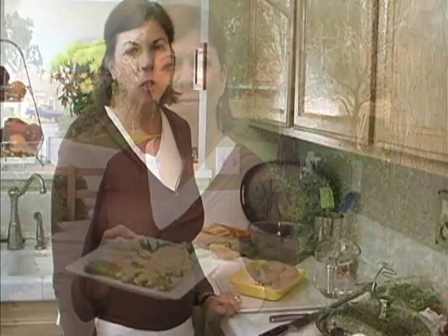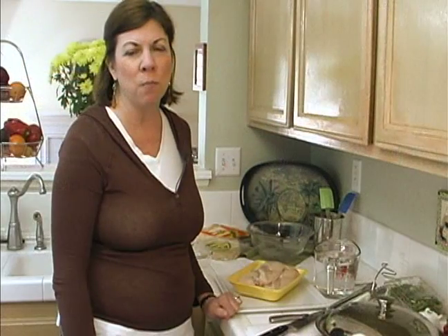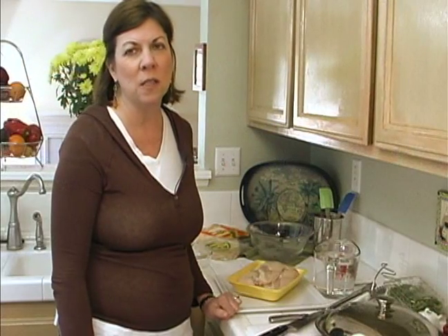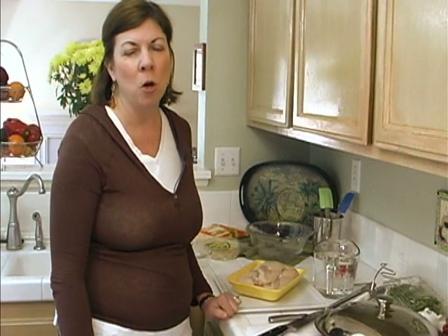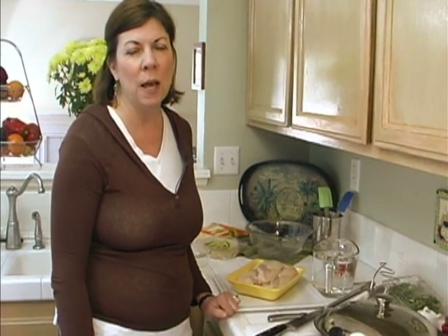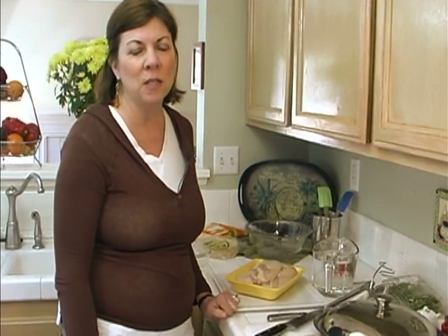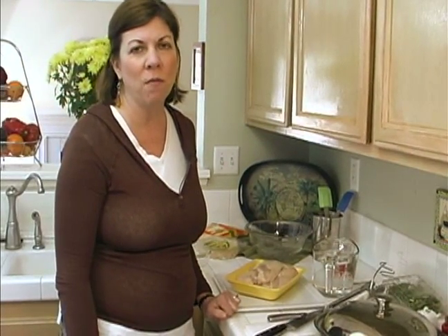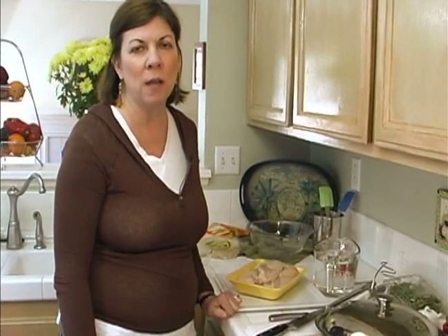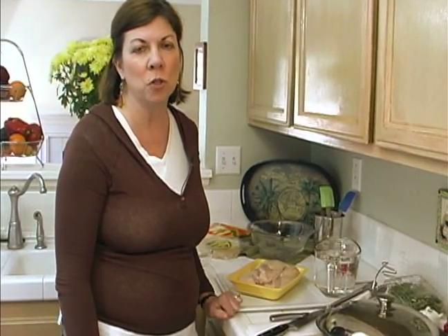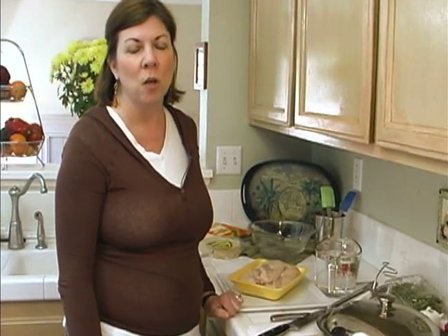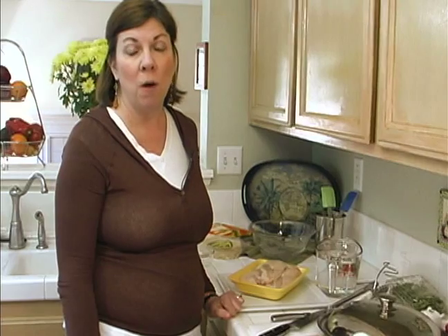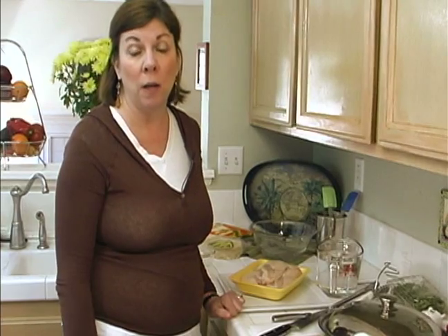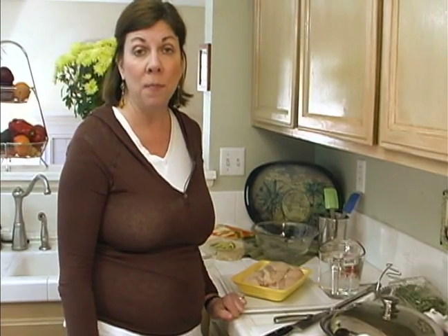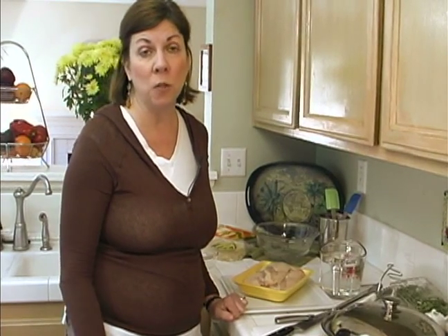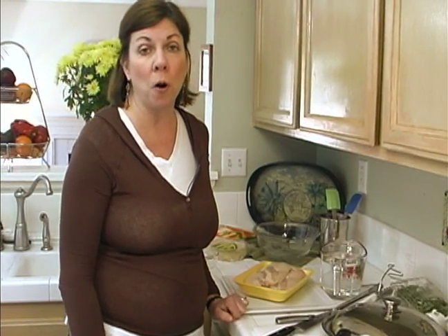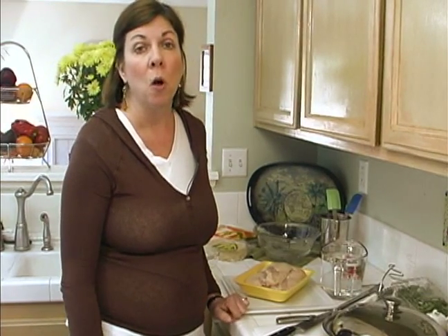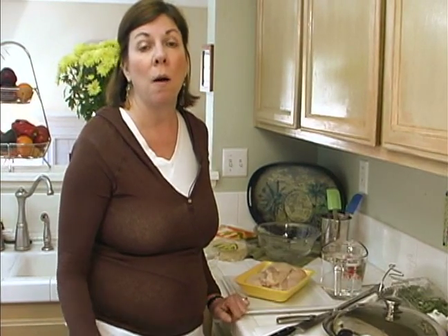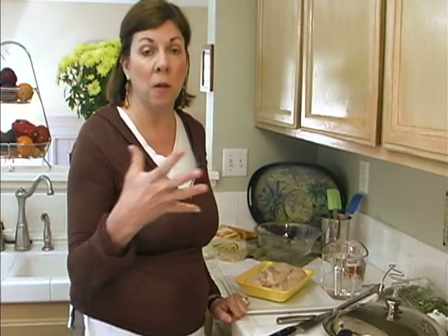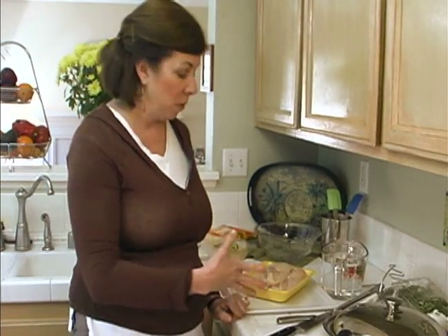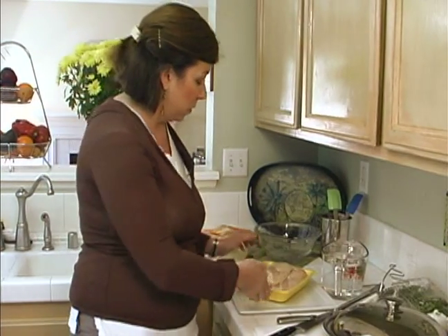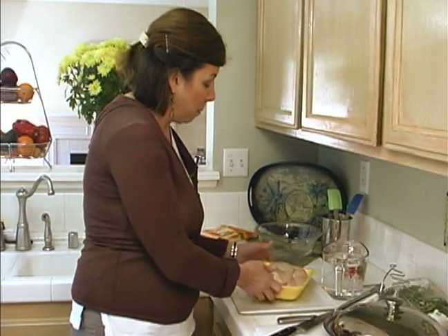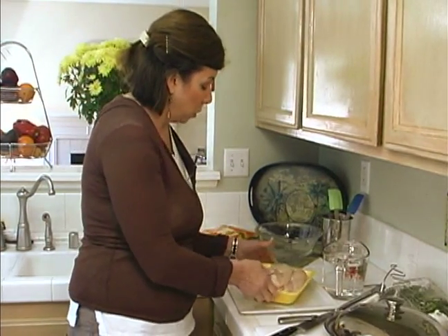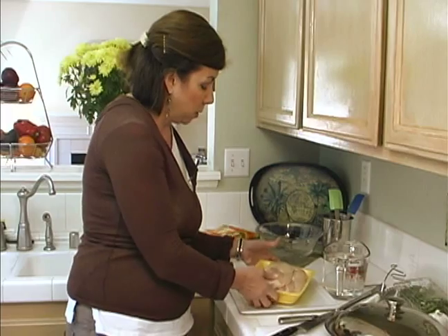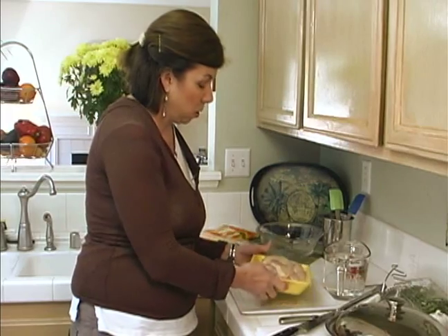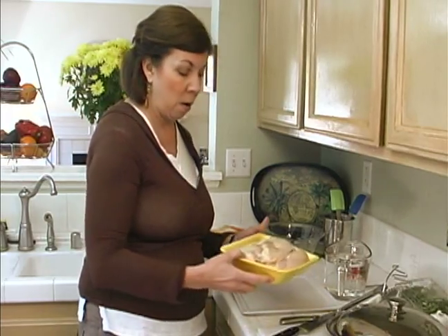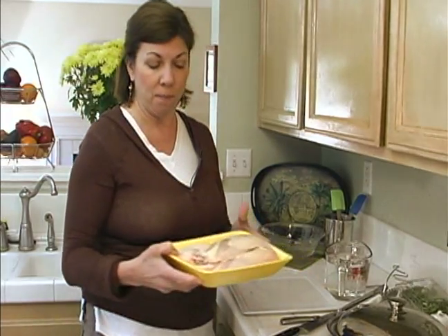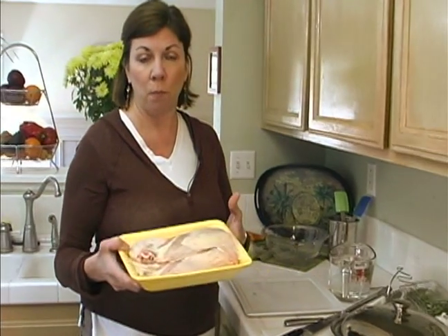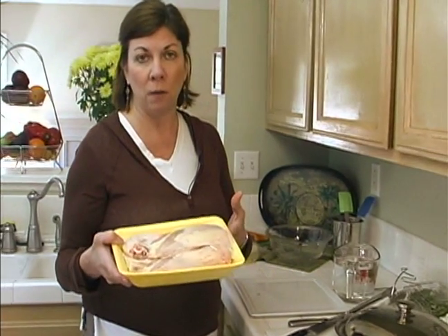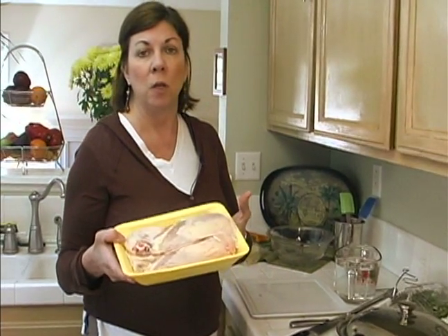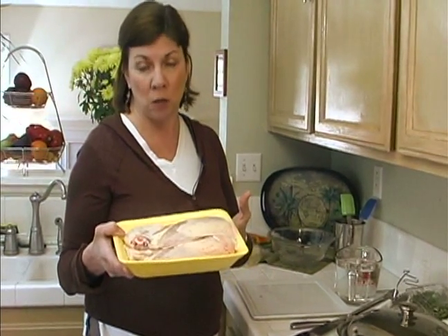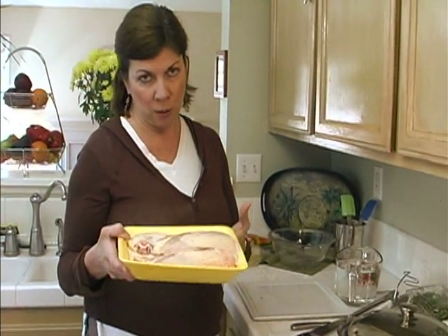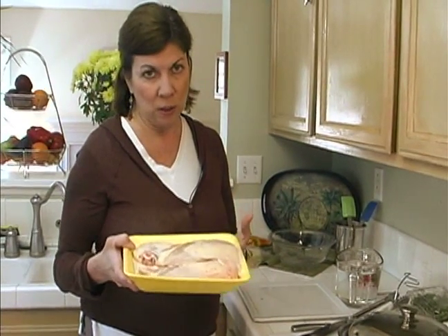We're going to poach our chicken breasts. Poaching is a way of cooking that uses liquid — in this case water. The thing being poached is our bone-in, skin-on chicken breasts.